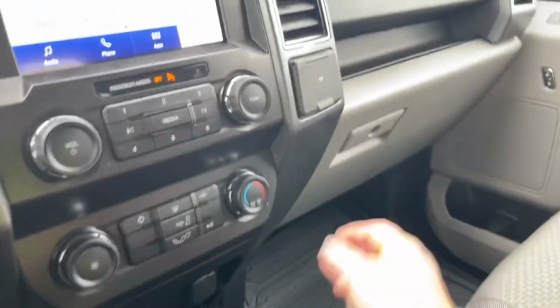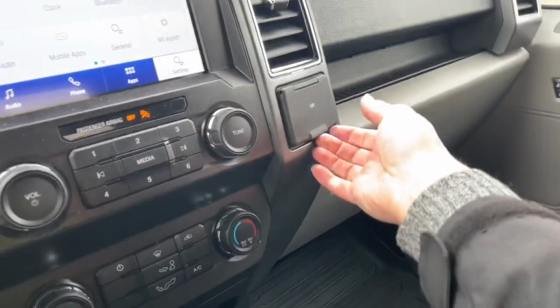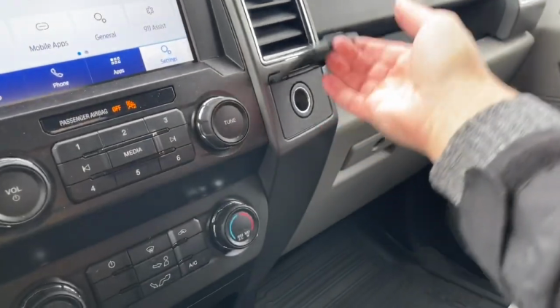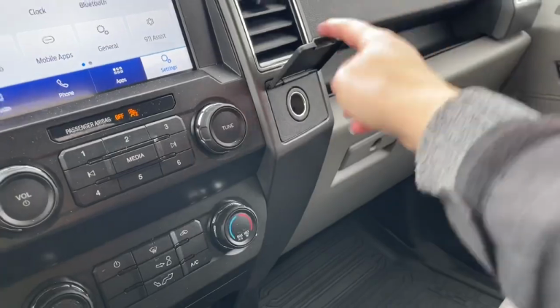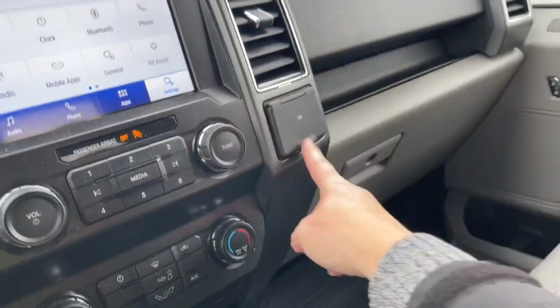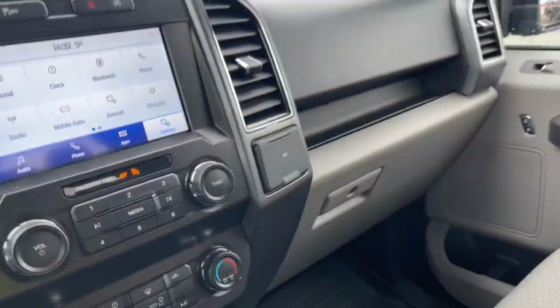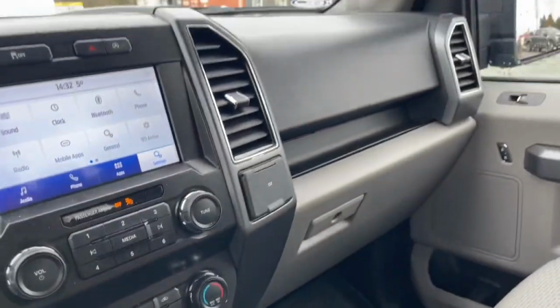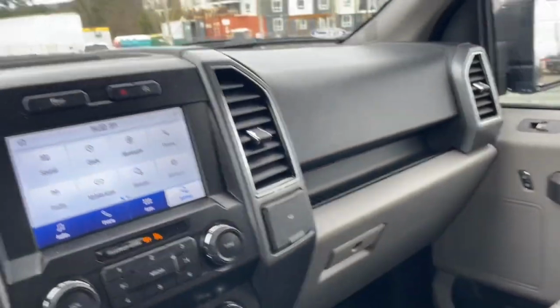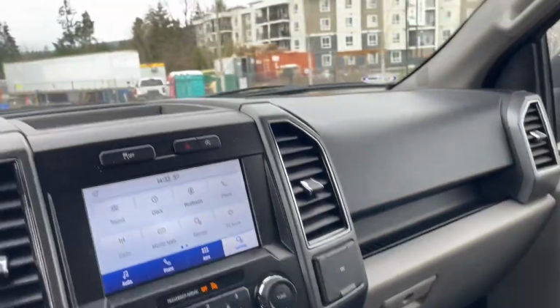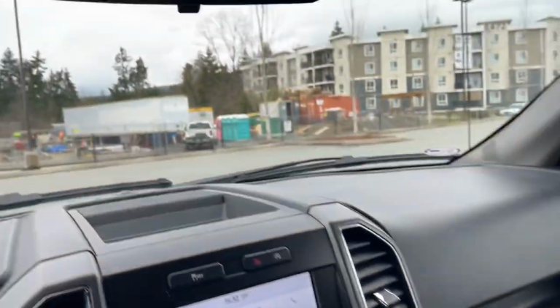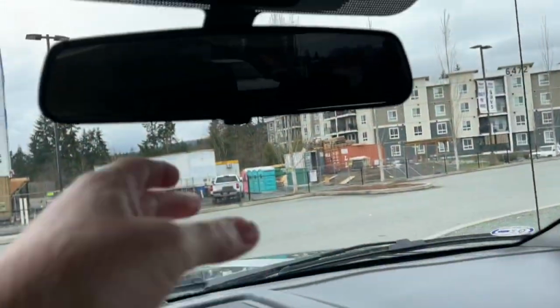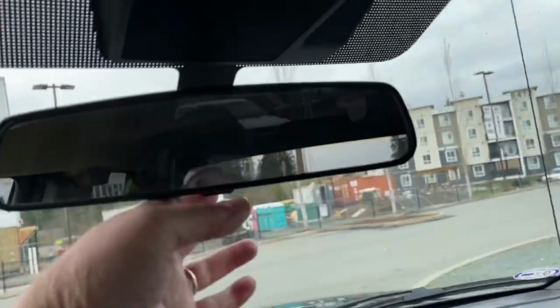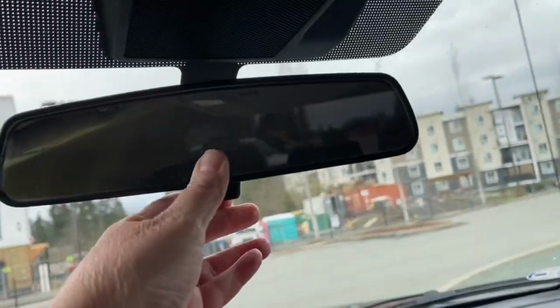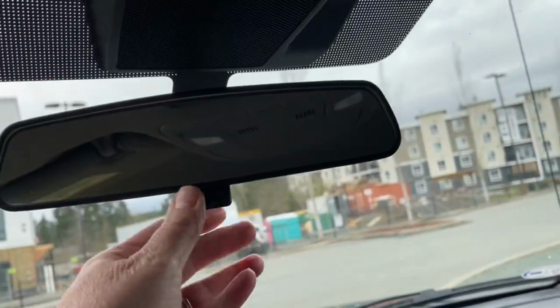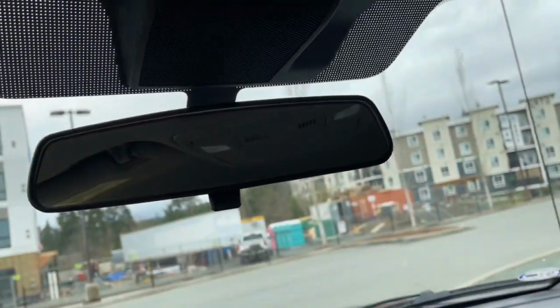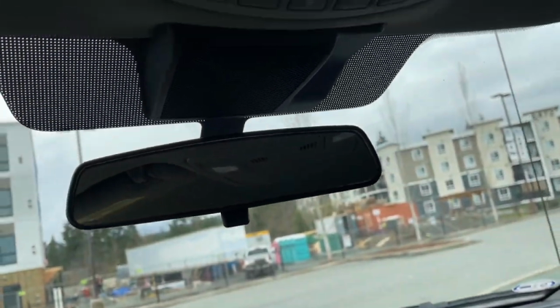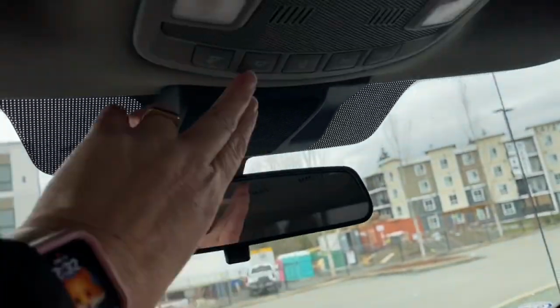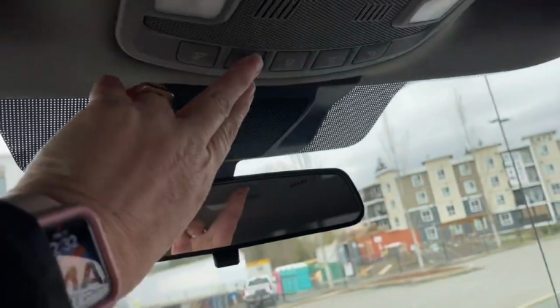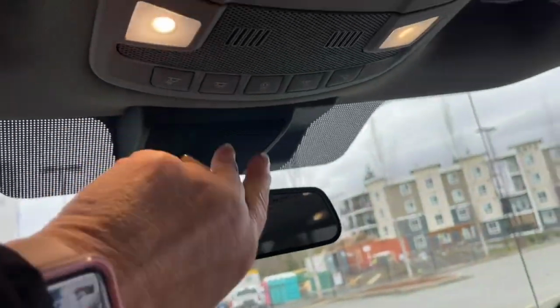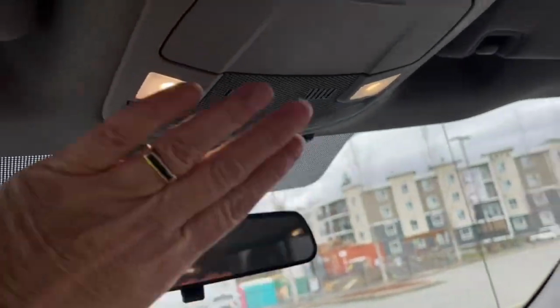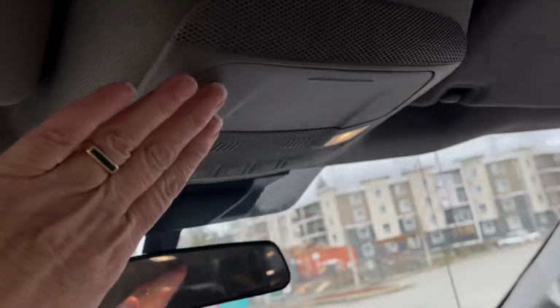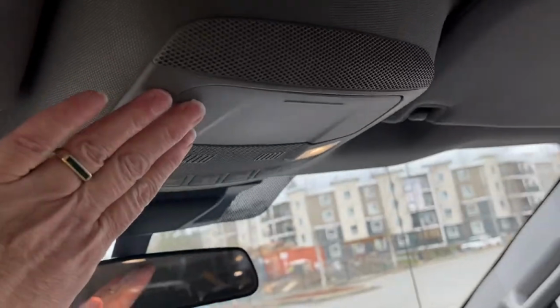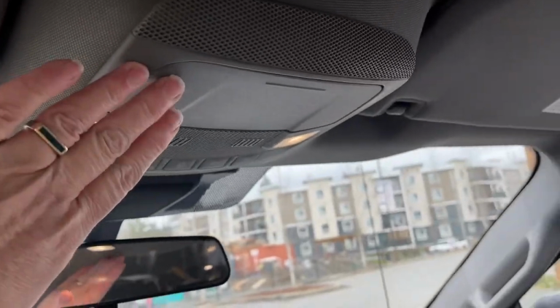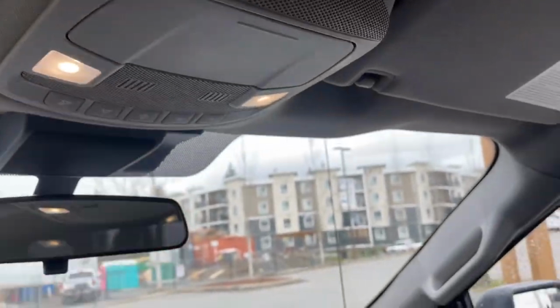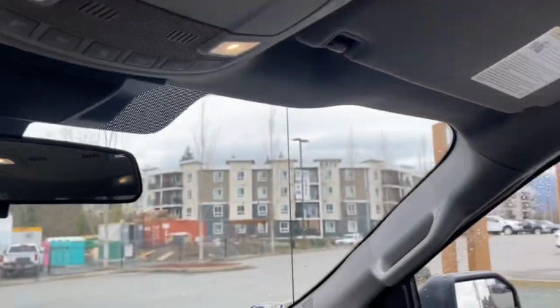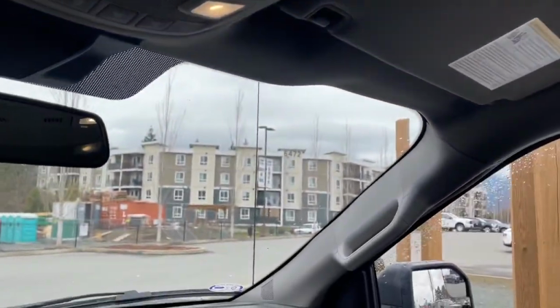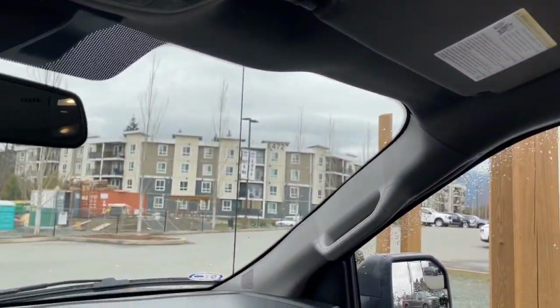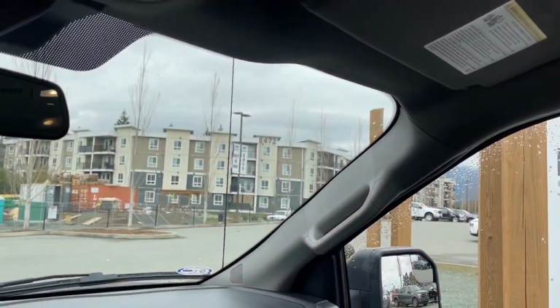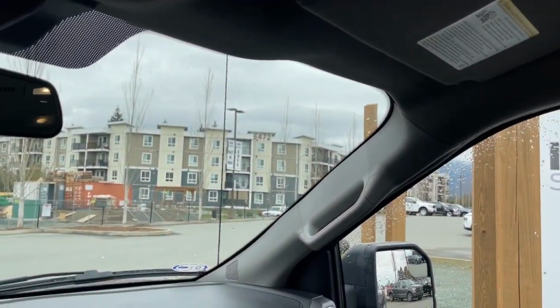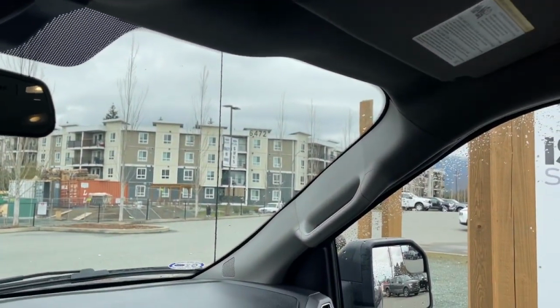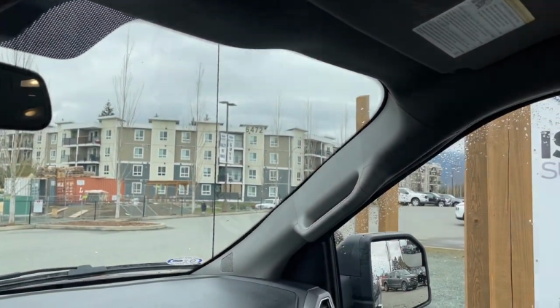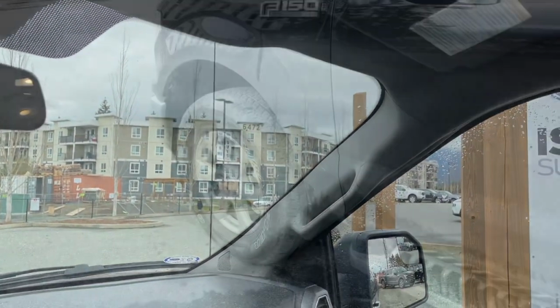You have a 12-volt locking glove compartment, manually dimming rear-view mirror, lighting controls, sunglass holder, and a grab handle in the body just making it easier to get in.